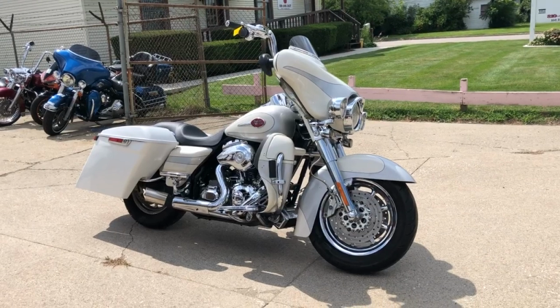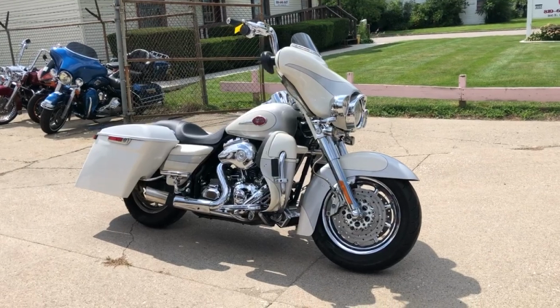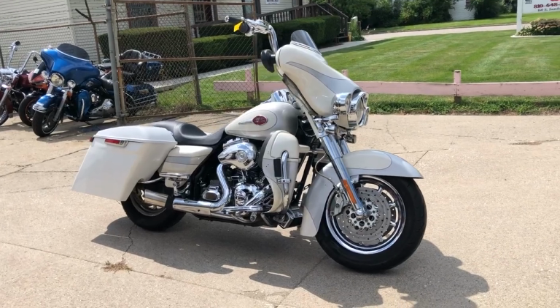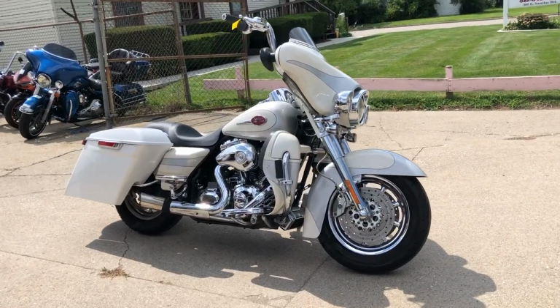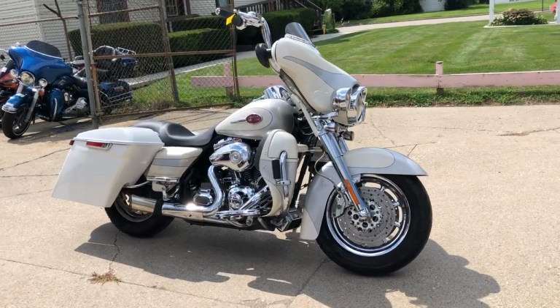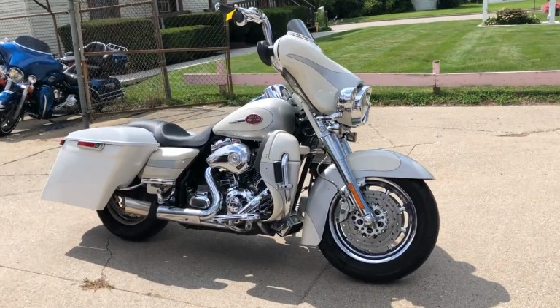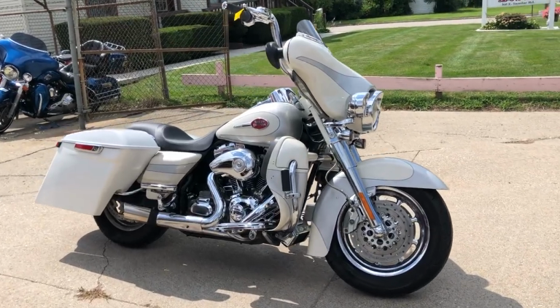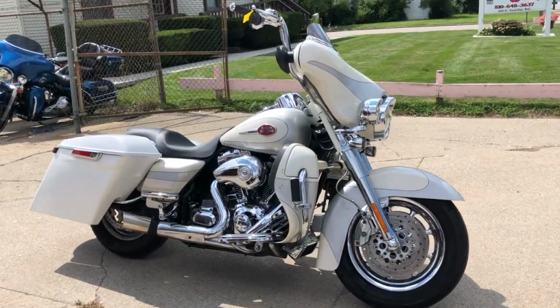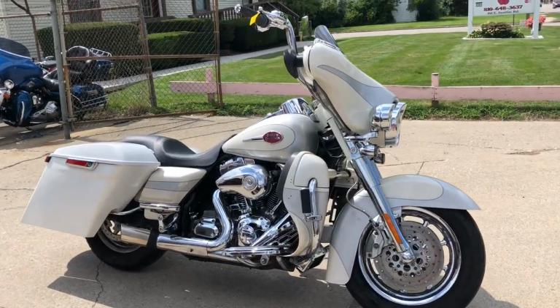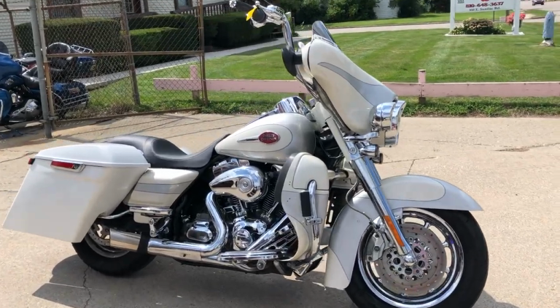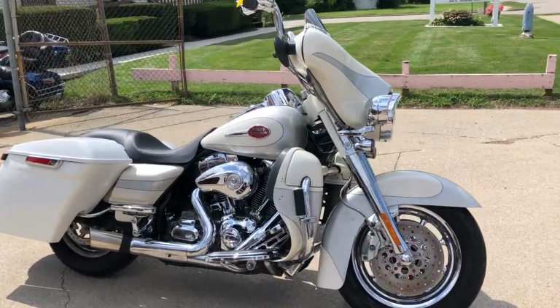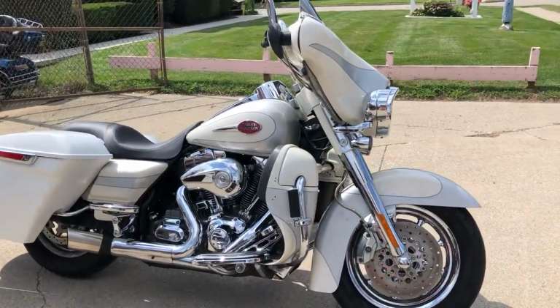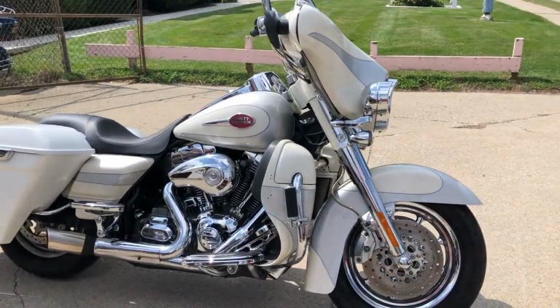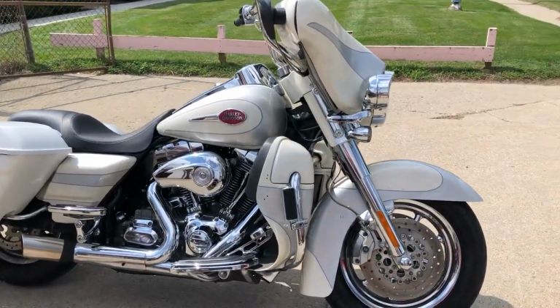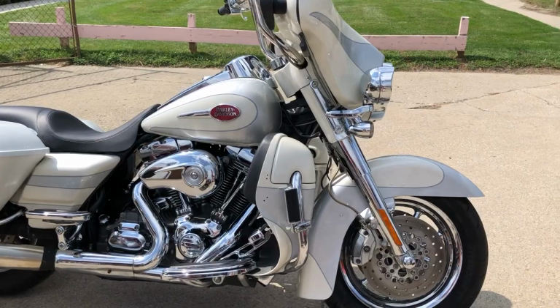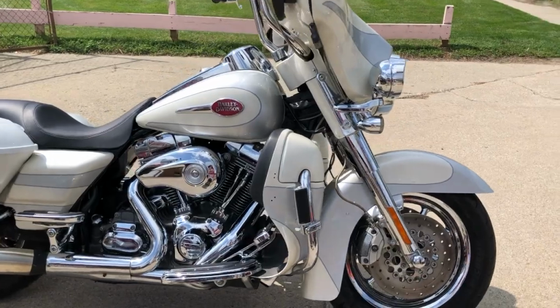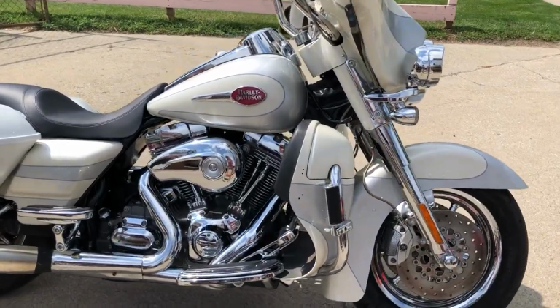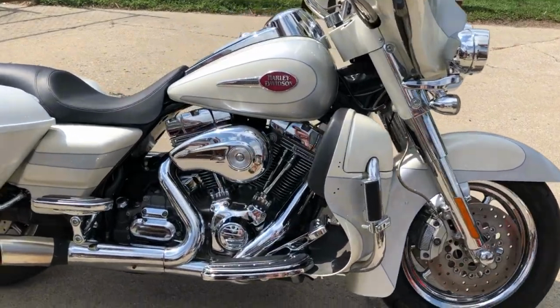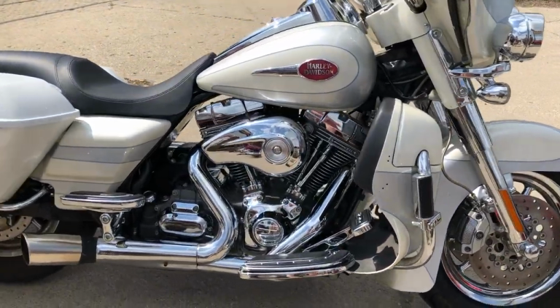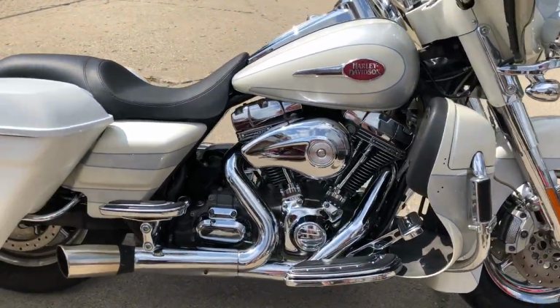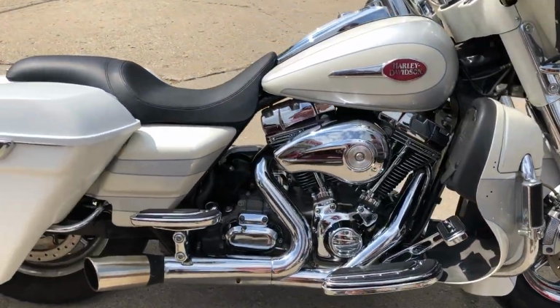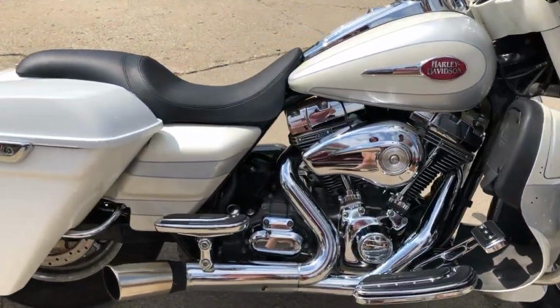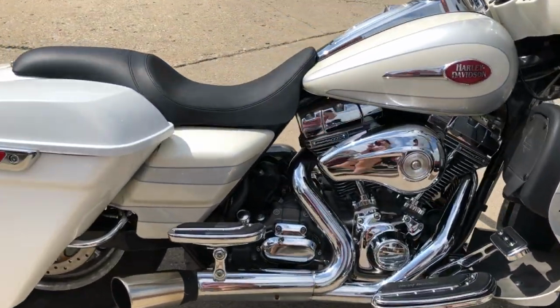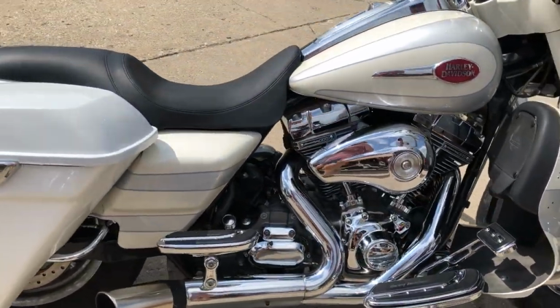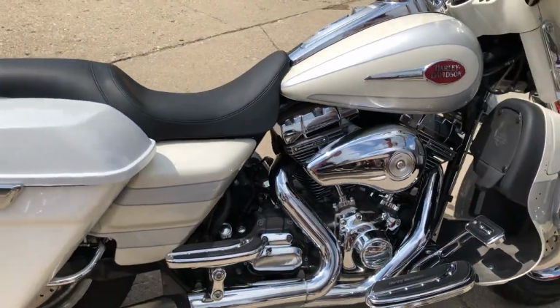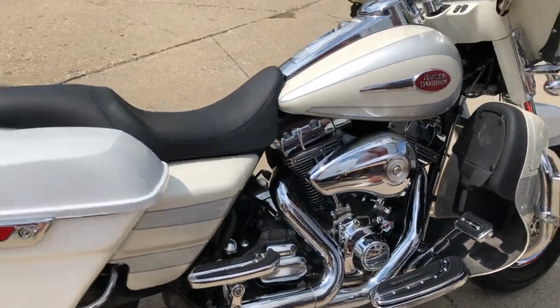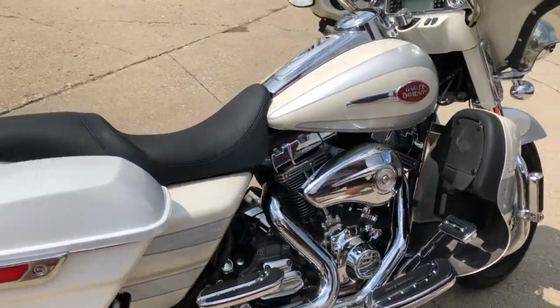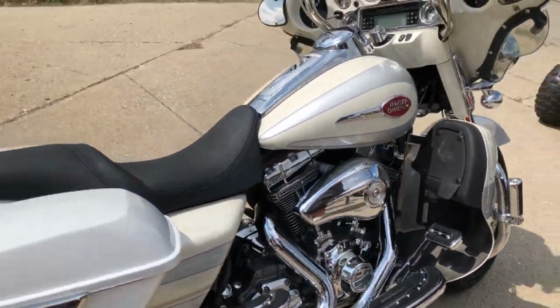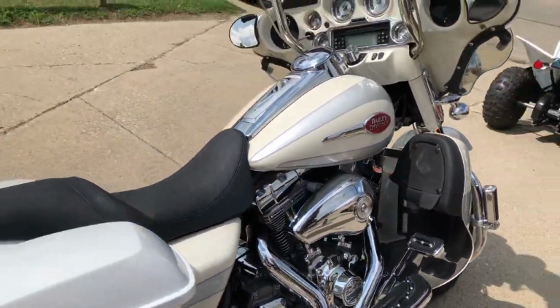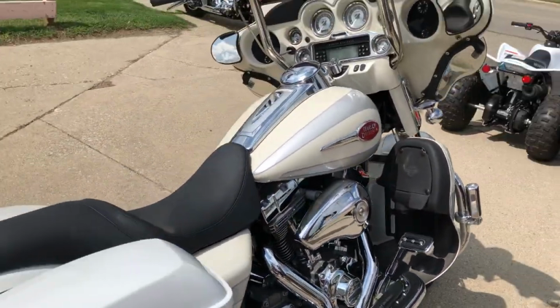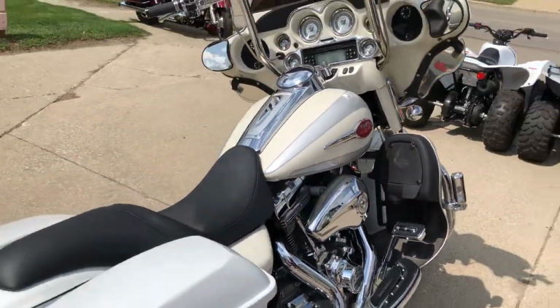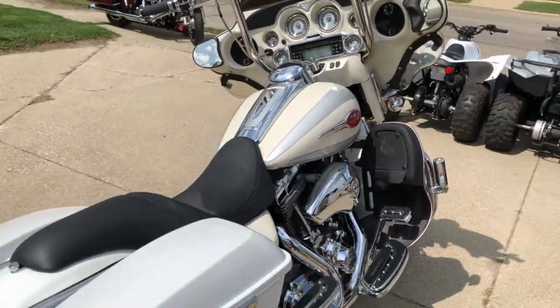Hey guys, Proof of Powersports.com here doing some videos on some Harleys we just got into the showroom. Check this one out — 2008 Extreme and Evil Electroglide for sale.